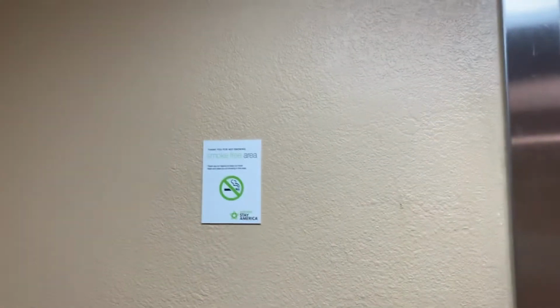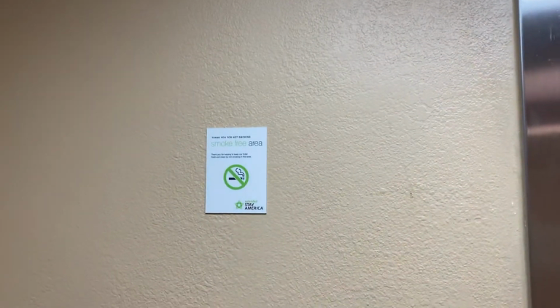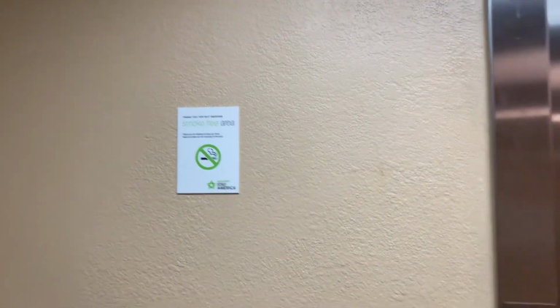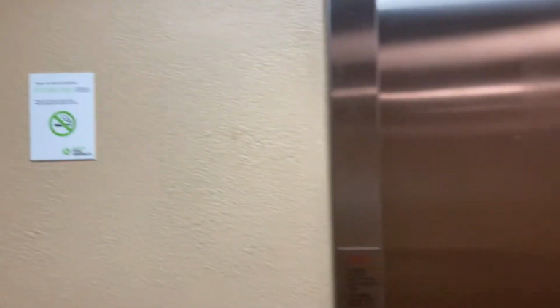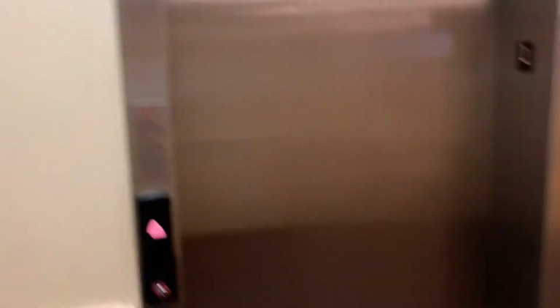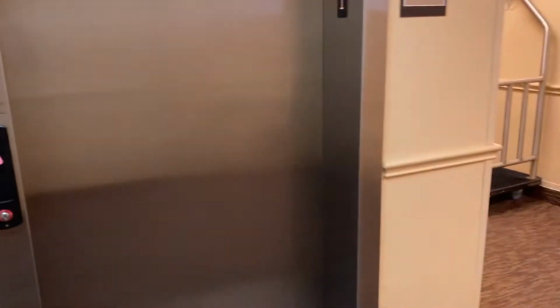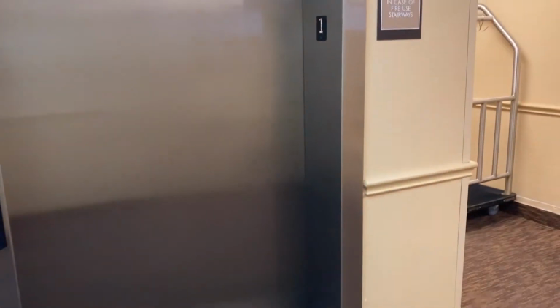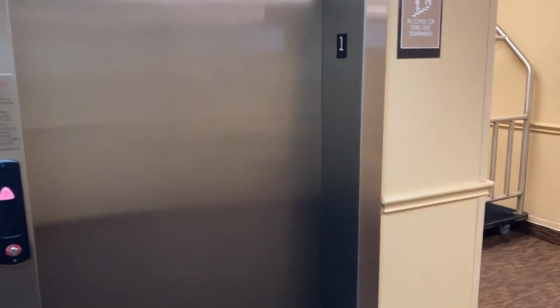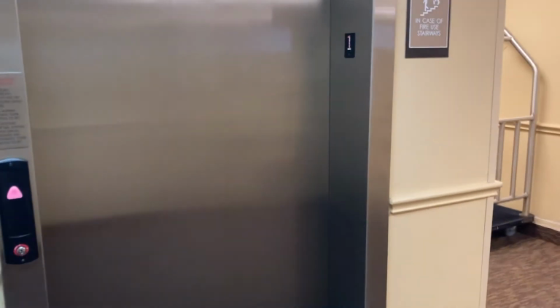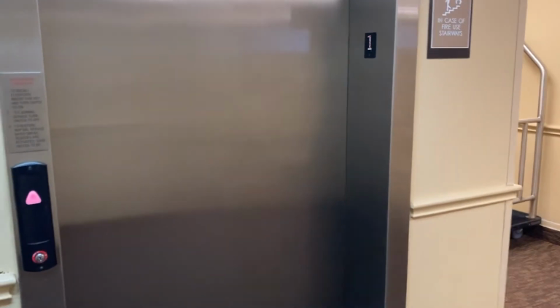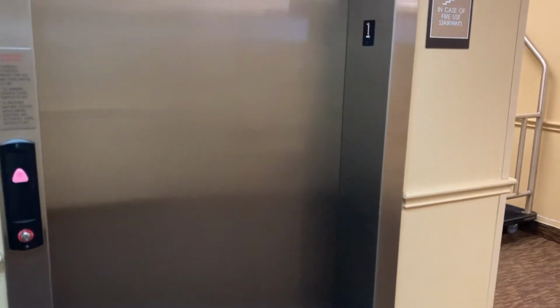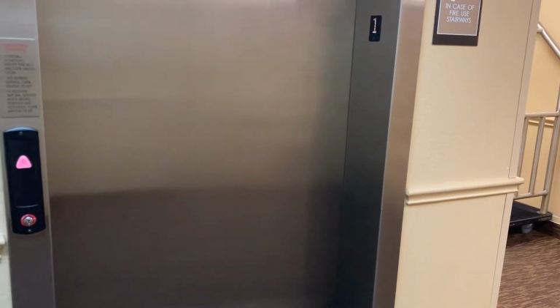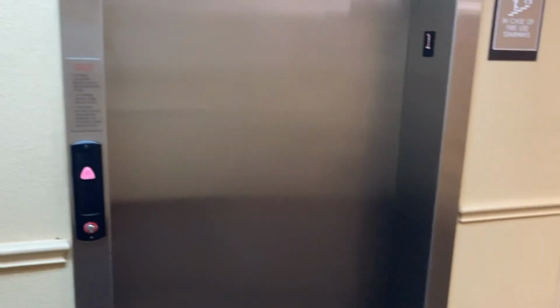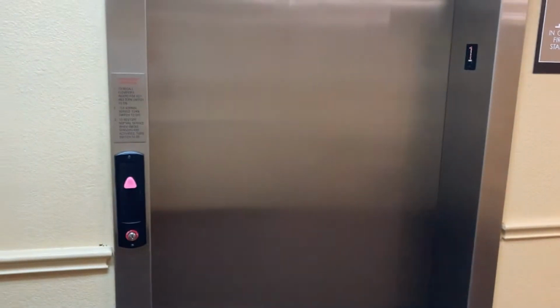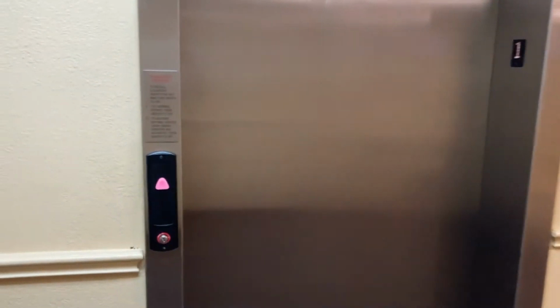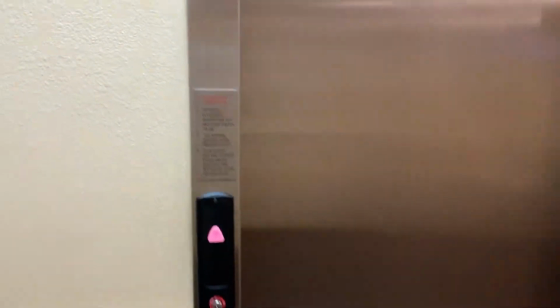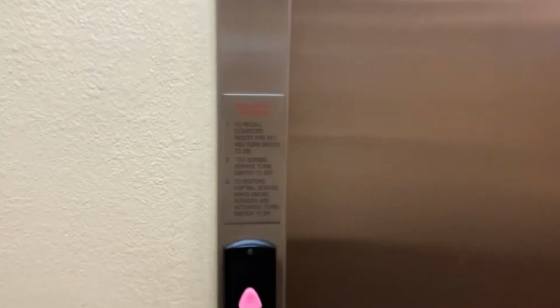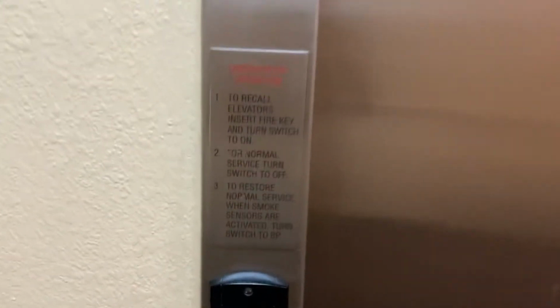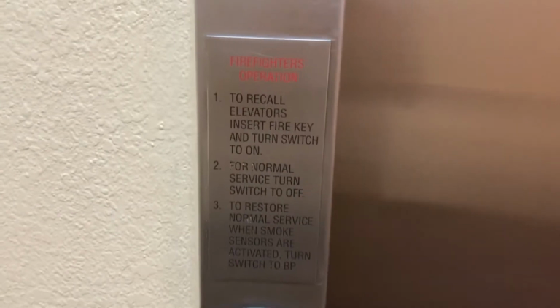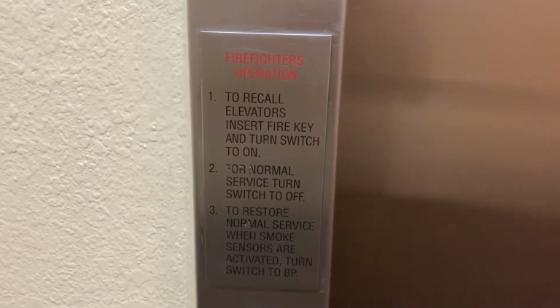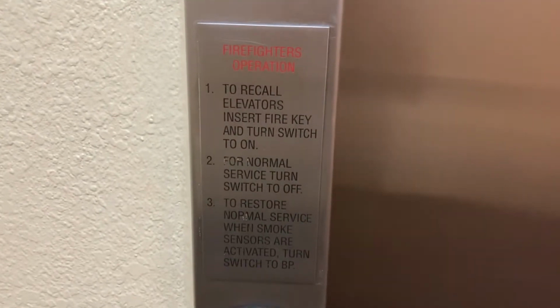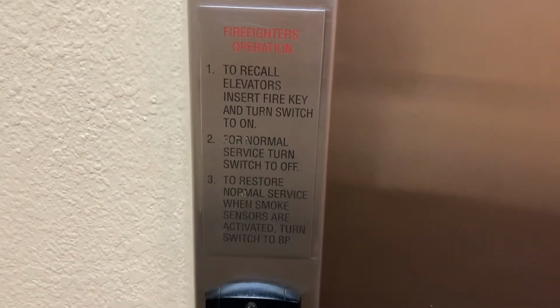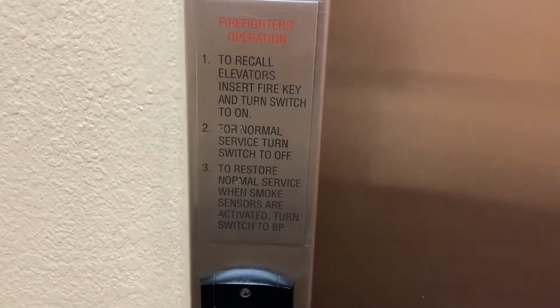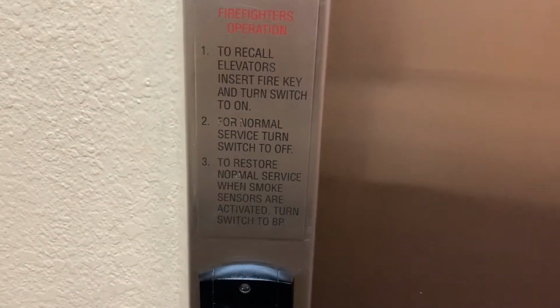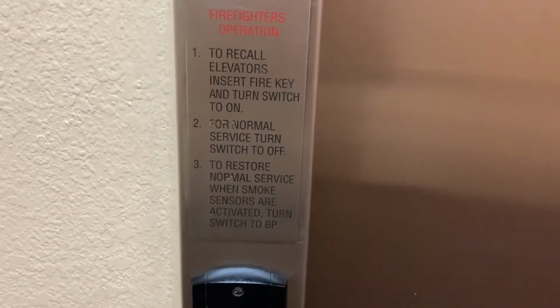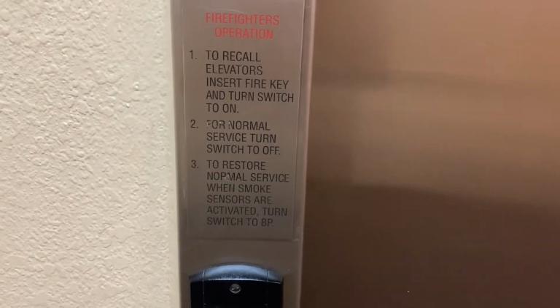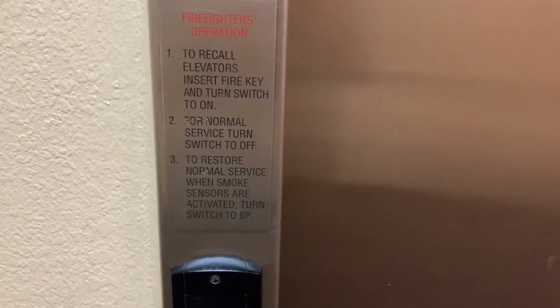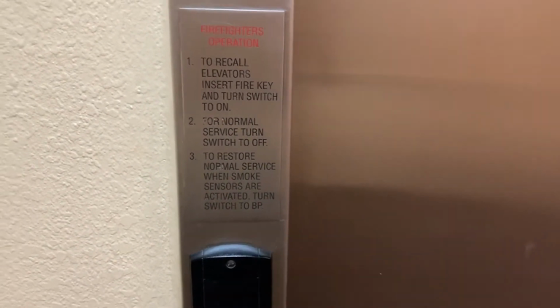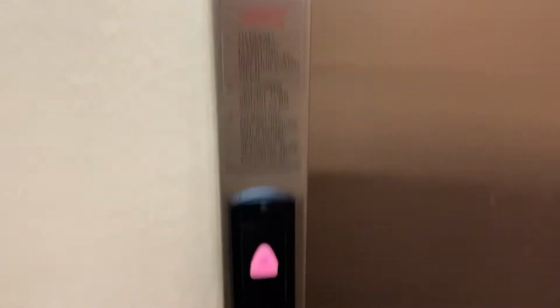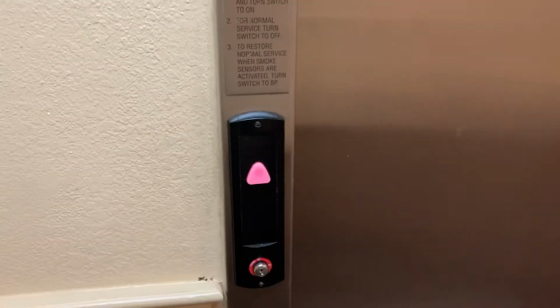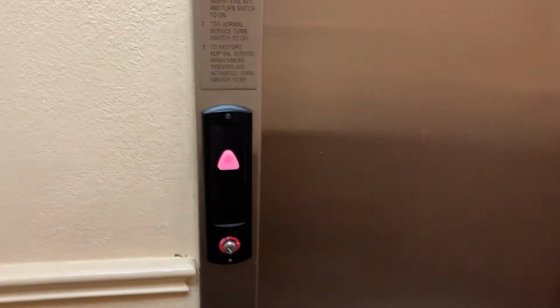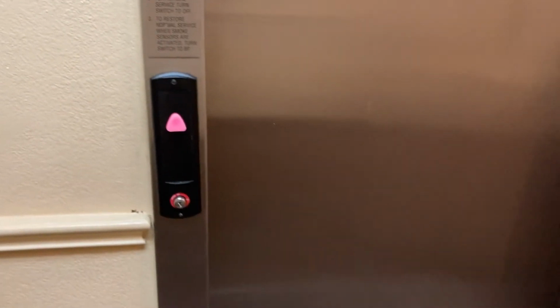Smoke-free. Here's the firefighters operation — possibly want to read that. Should be down here any second.